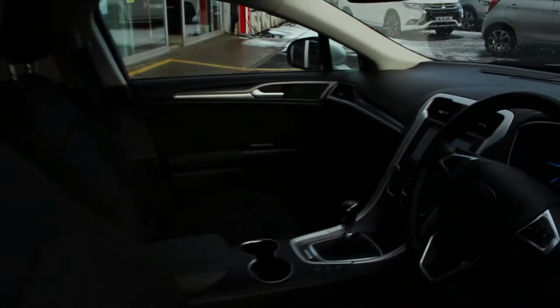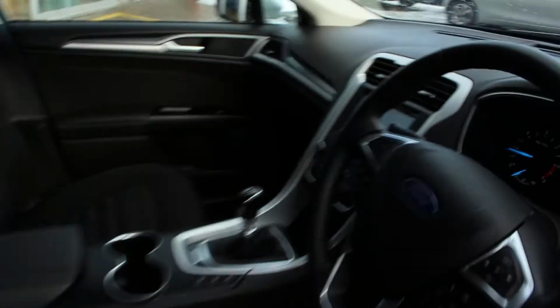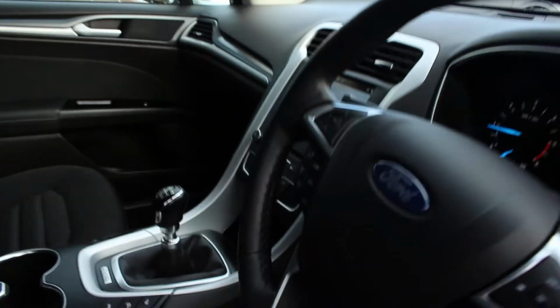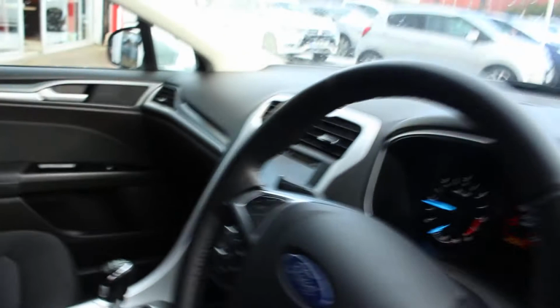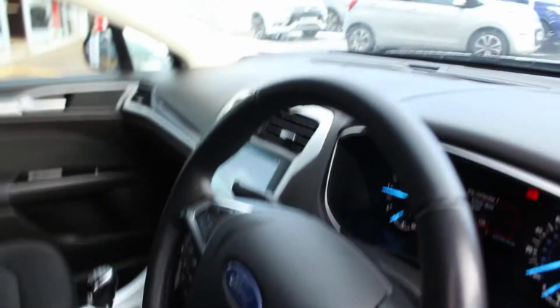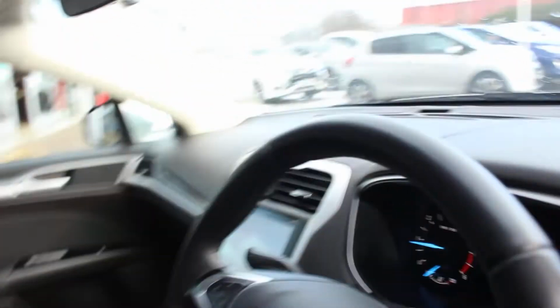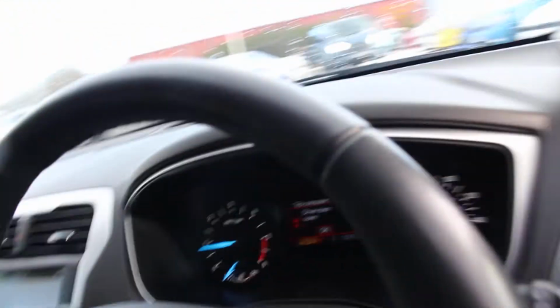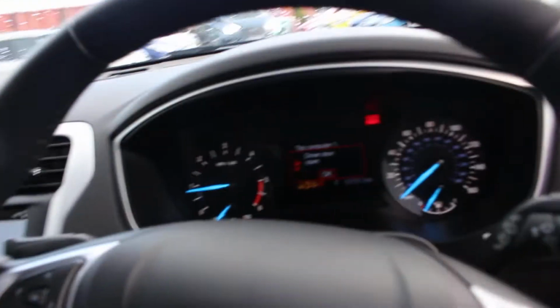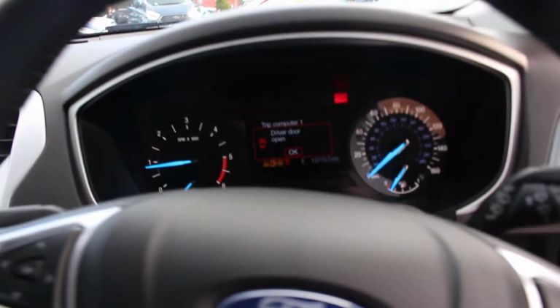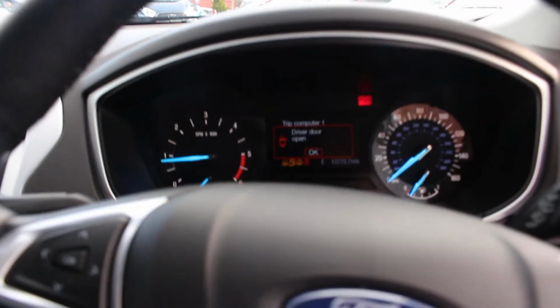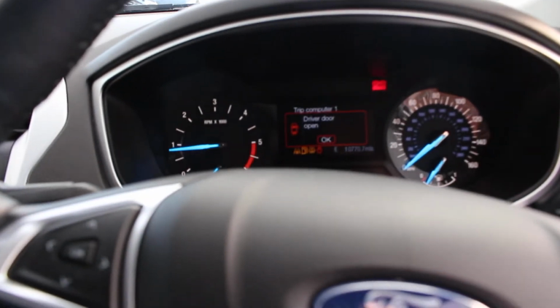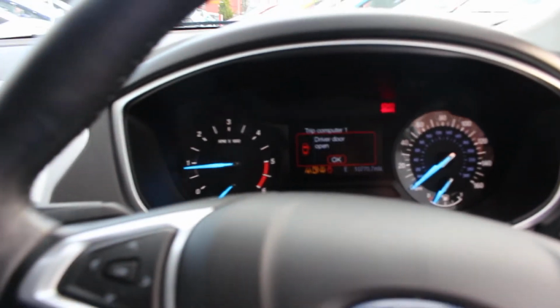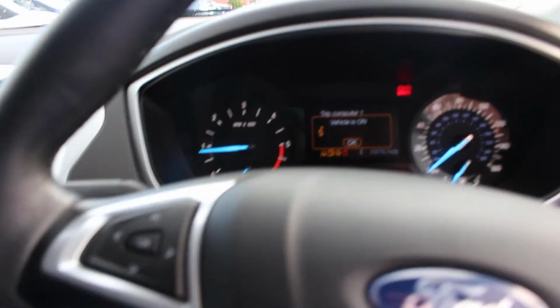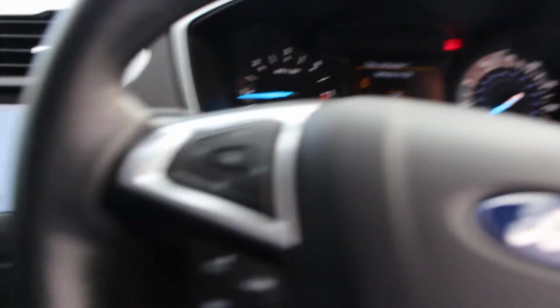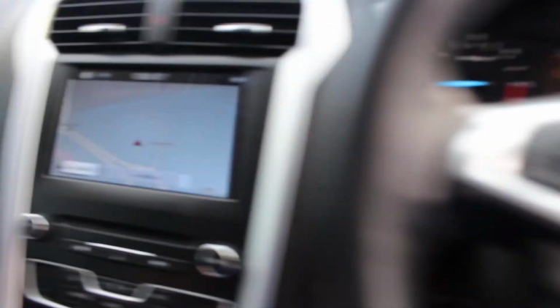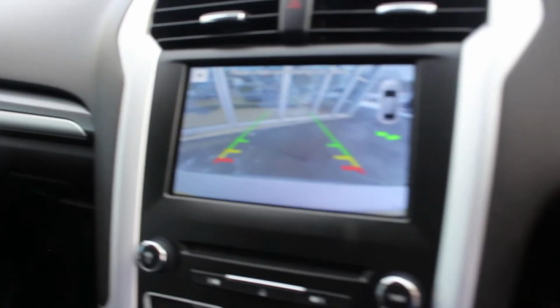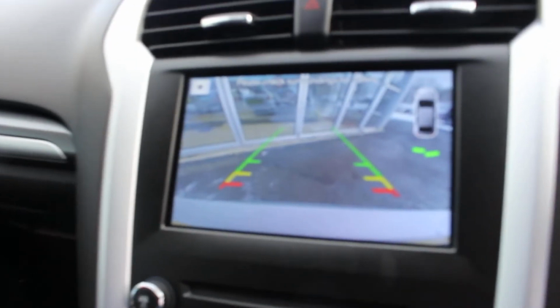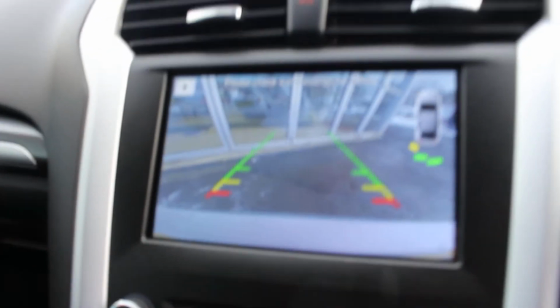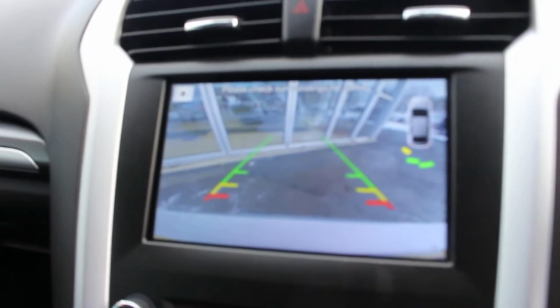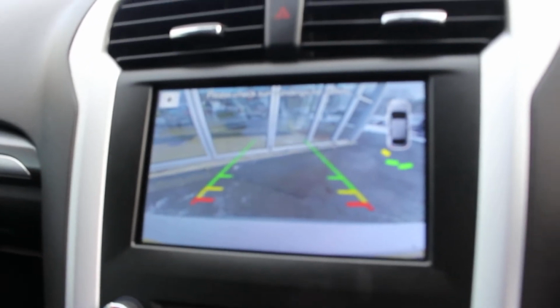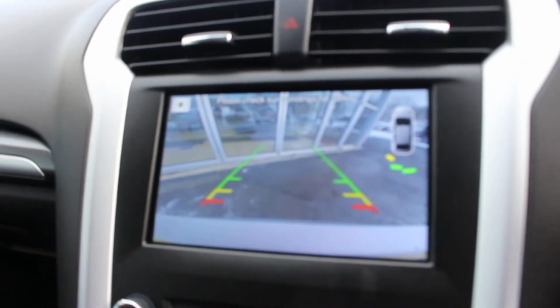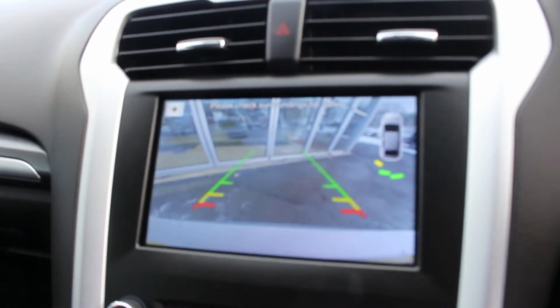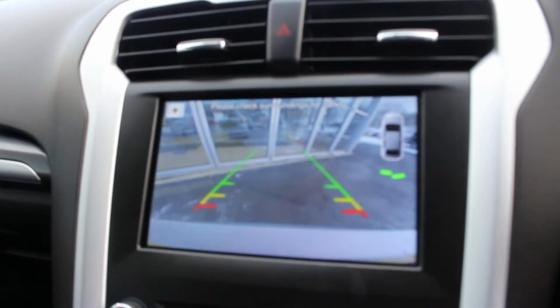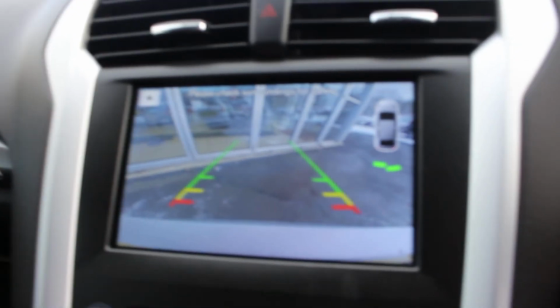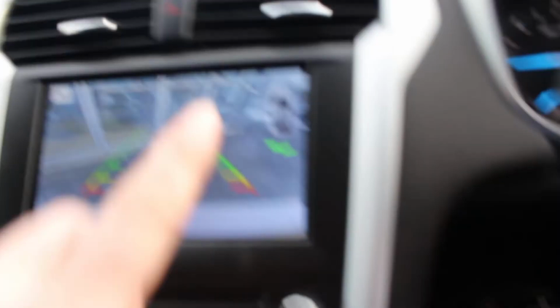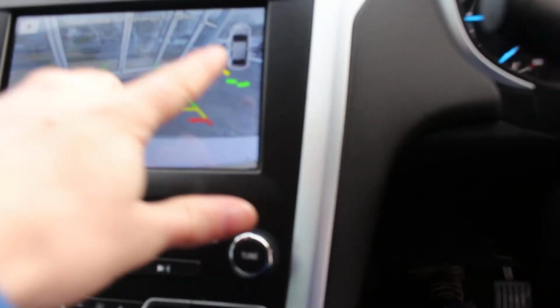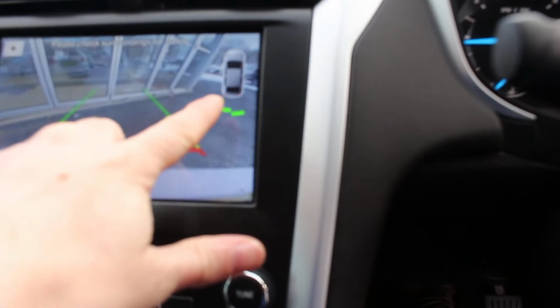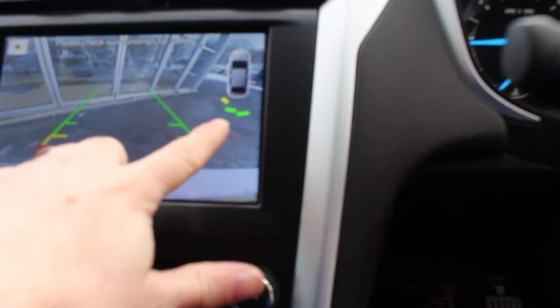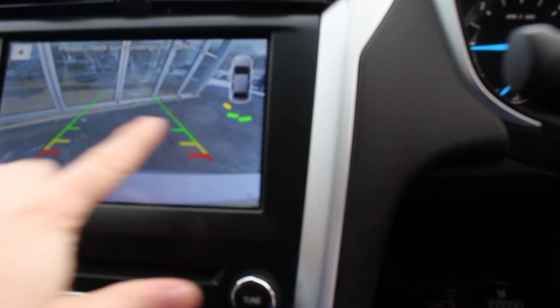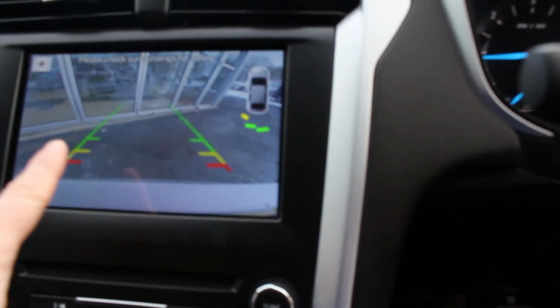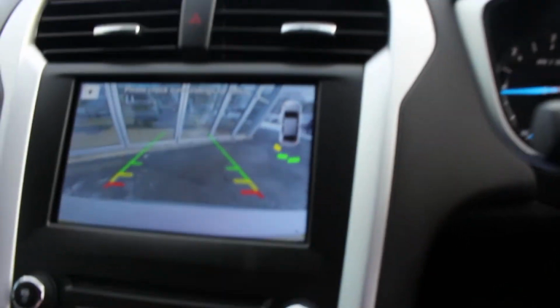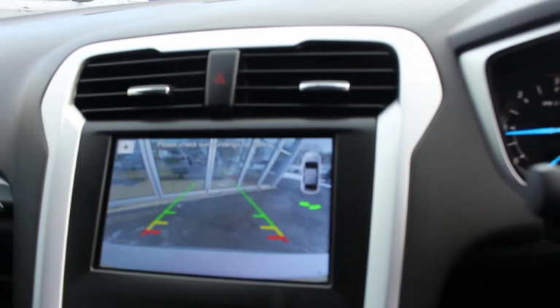We'll show you the dash. We'll show you the reverse parking camera — very useful. It's got the sensors, and there's a little measuring device there as well as the regular camera.